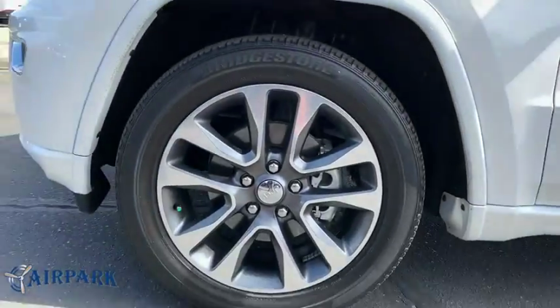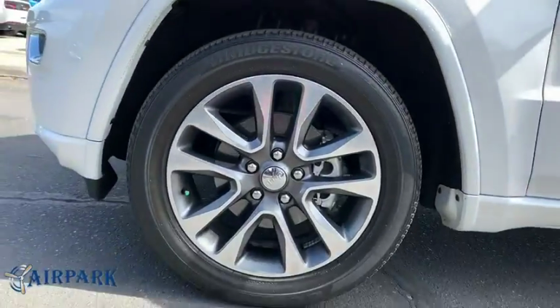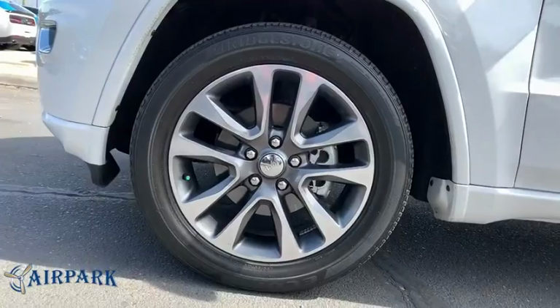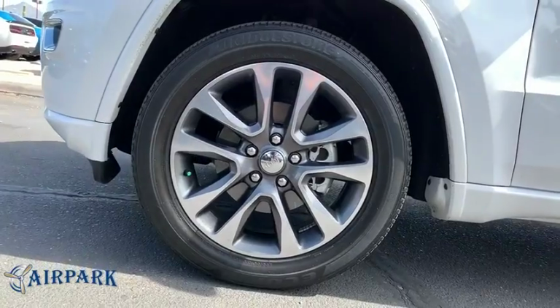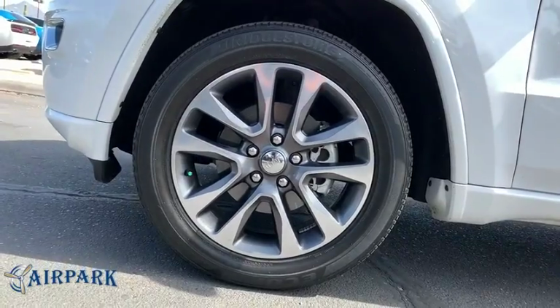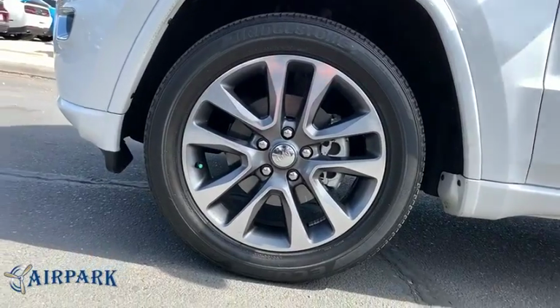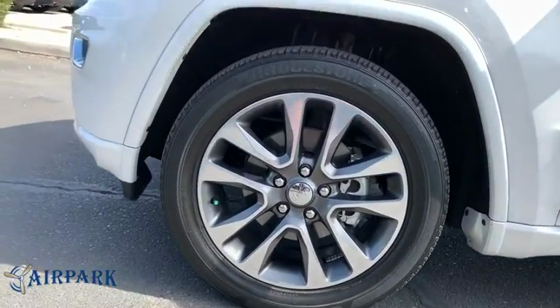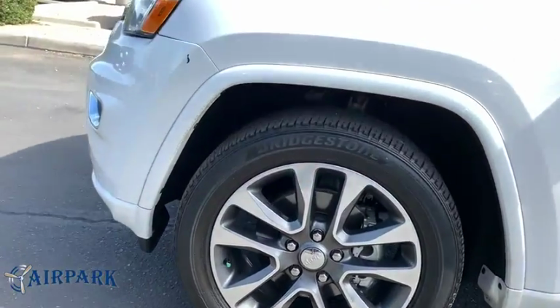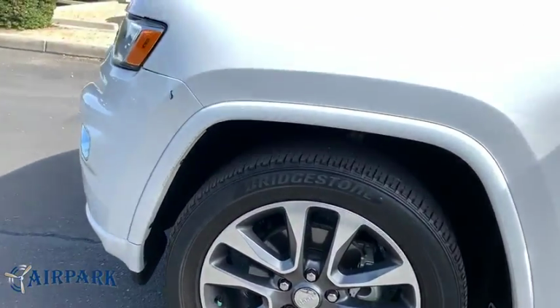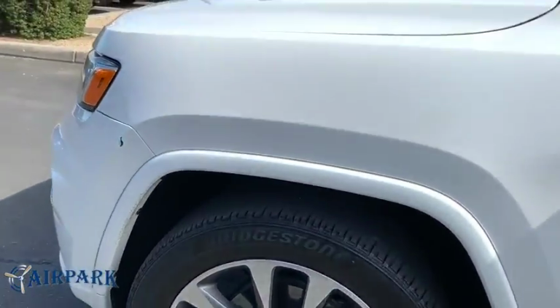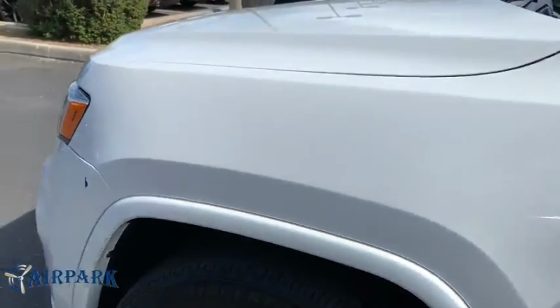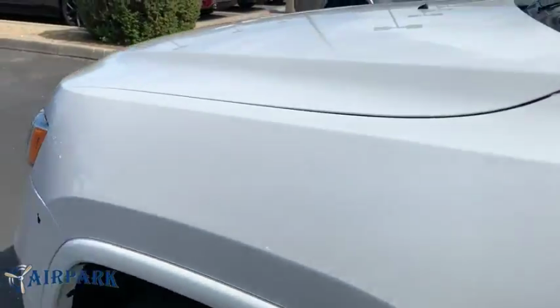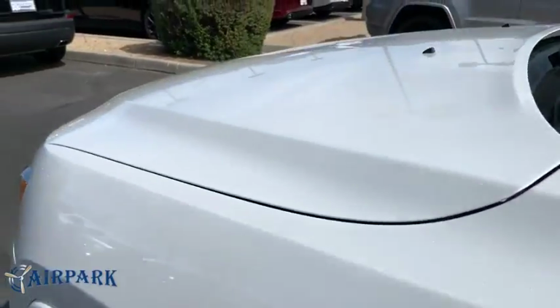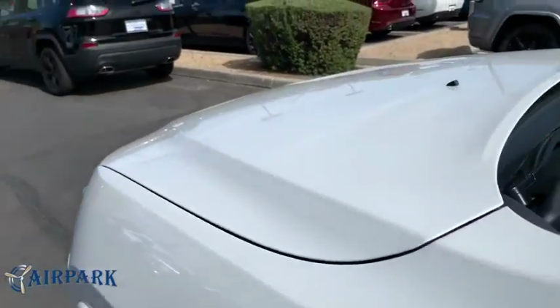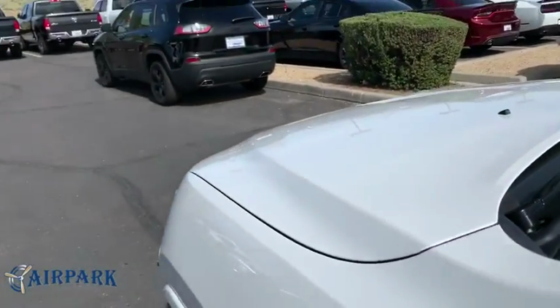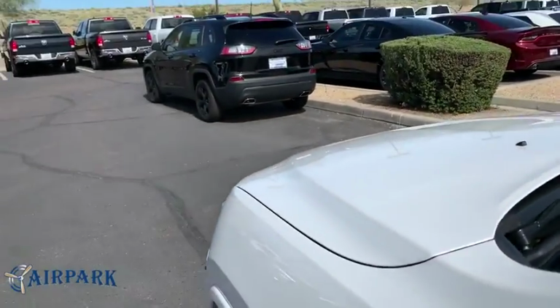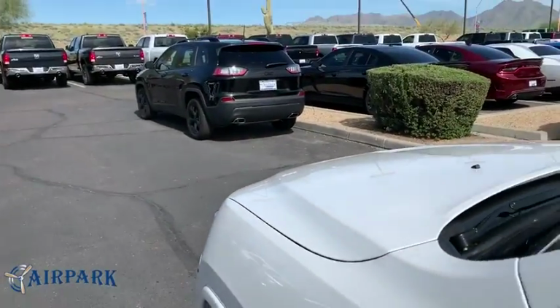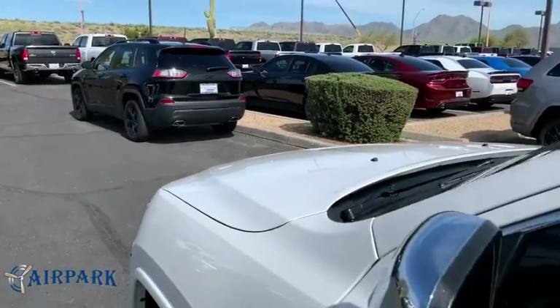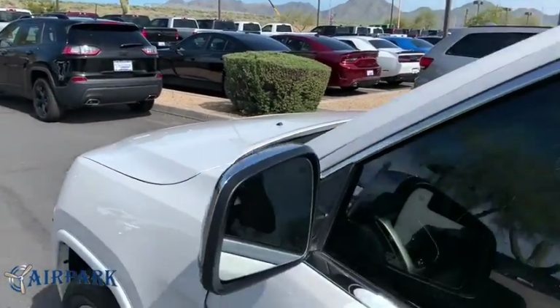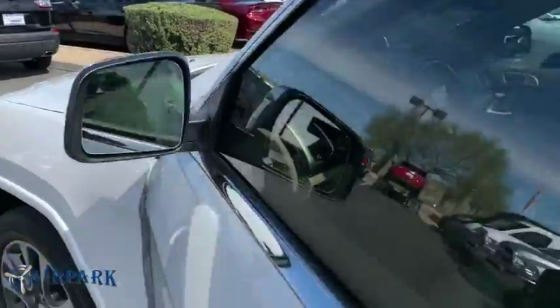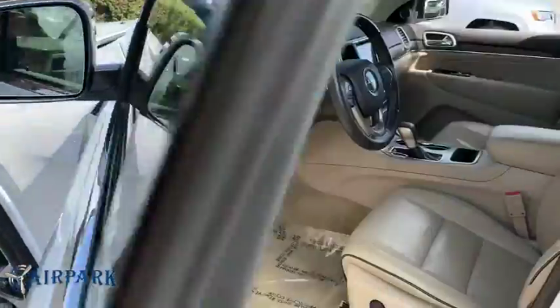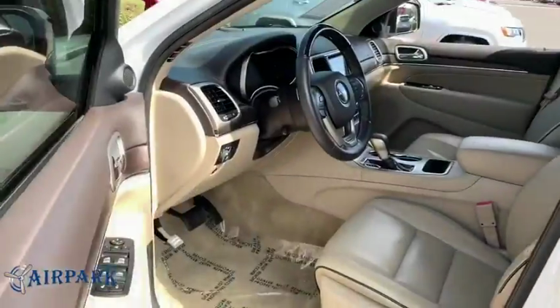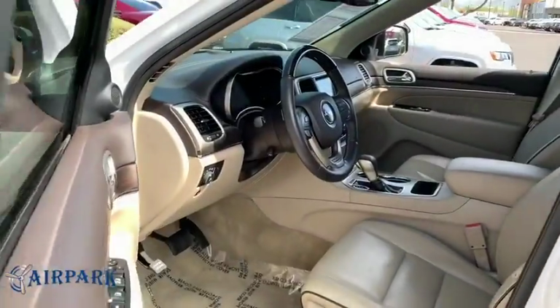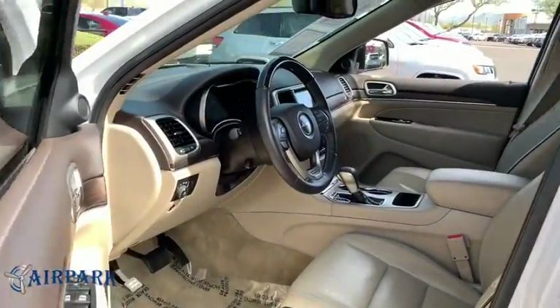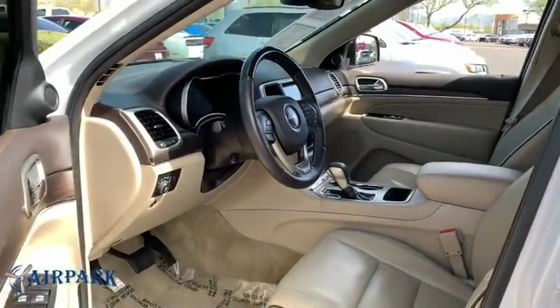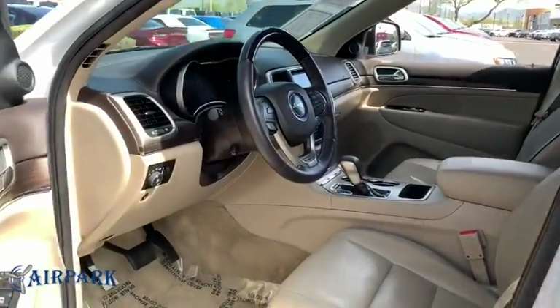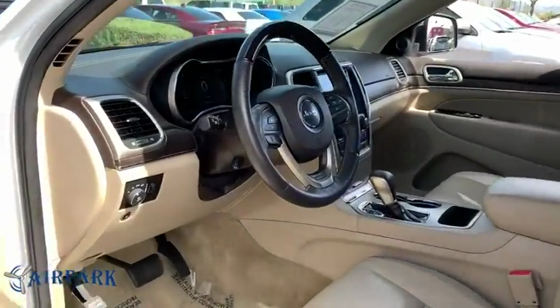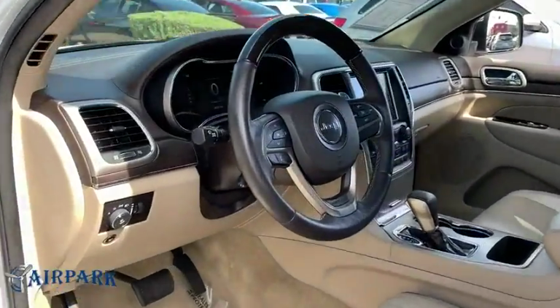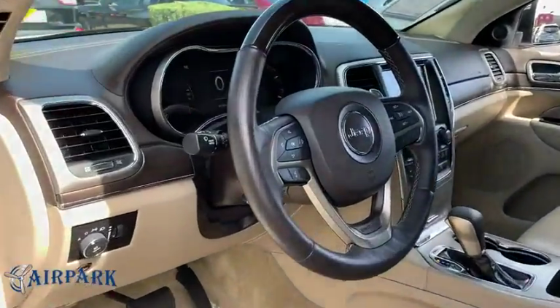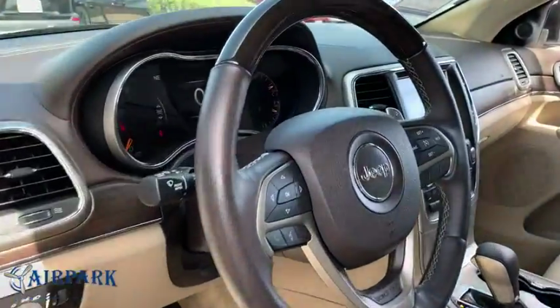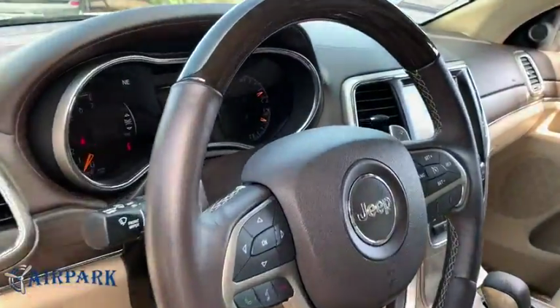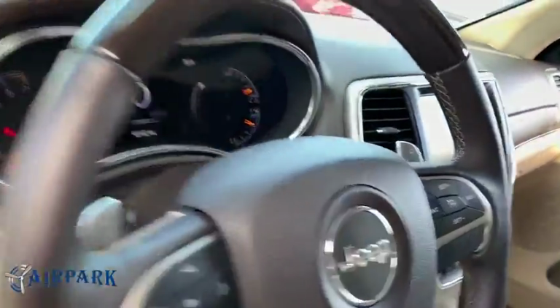Bluetooth, leather-wrapped steering wheel, adjustable steering wheel, power steering, auto-dimming rearview mirror, keyless start, four-wheel disc brakes, floor mats, cruise control.